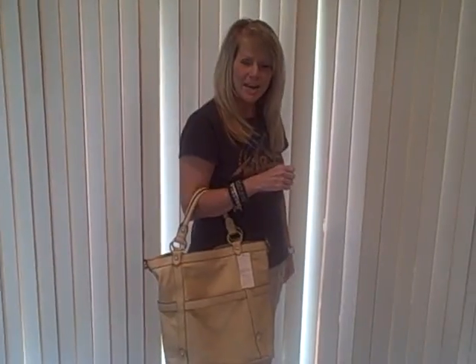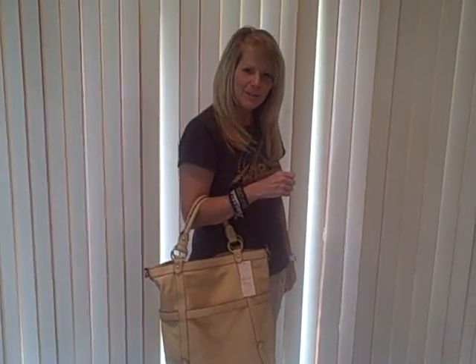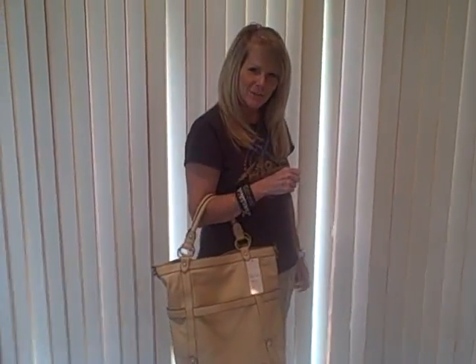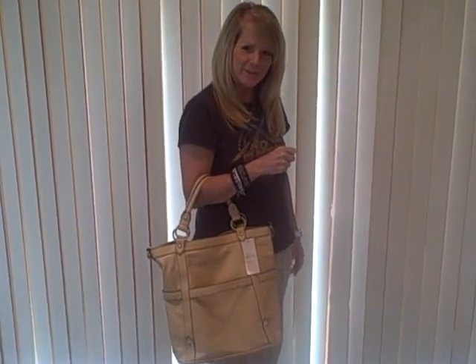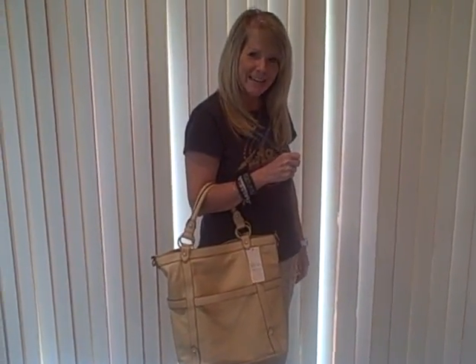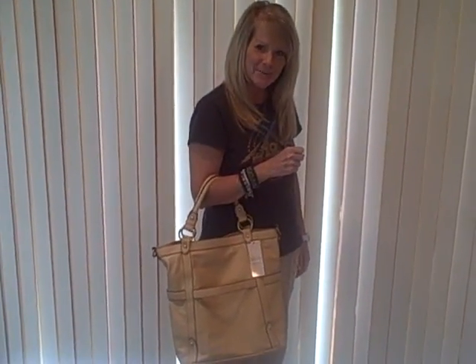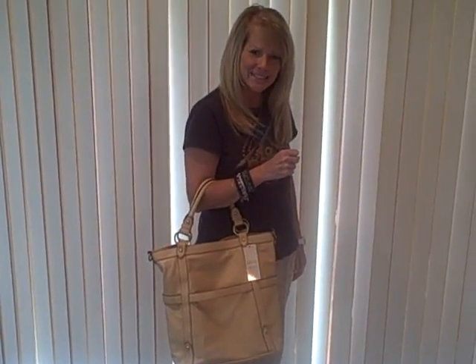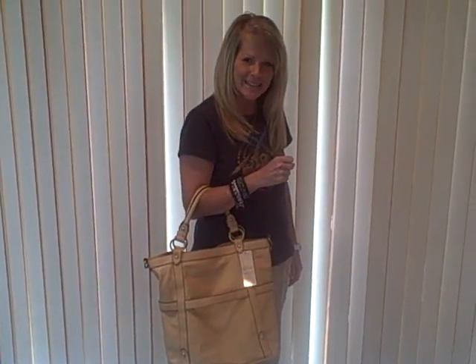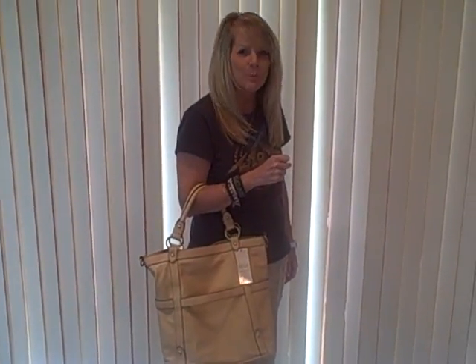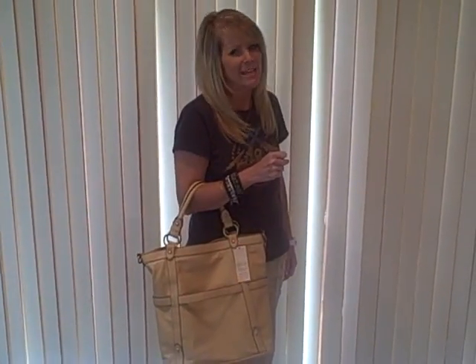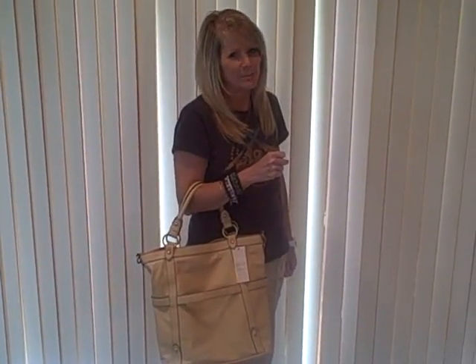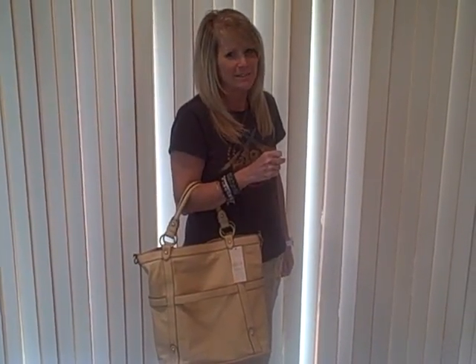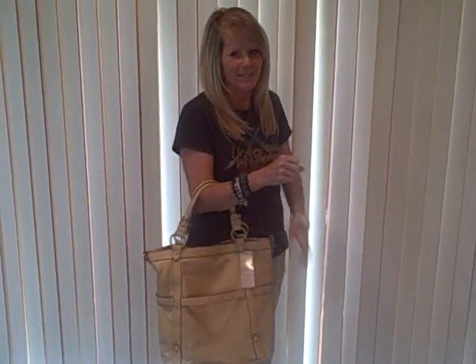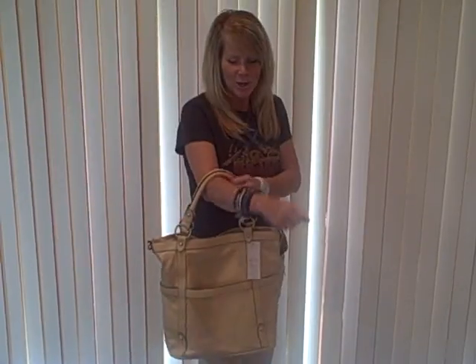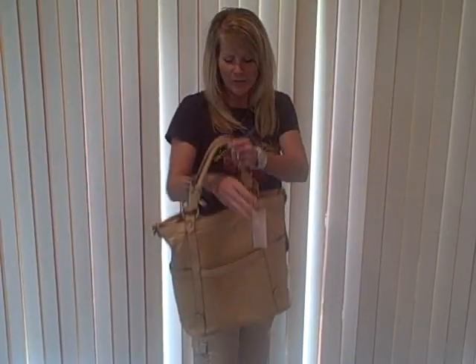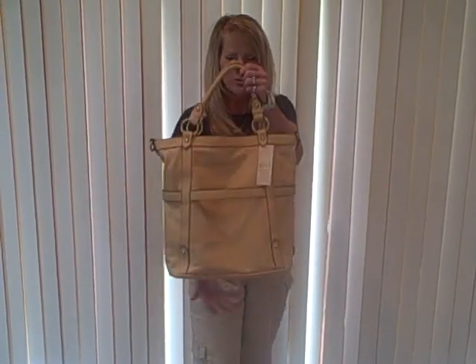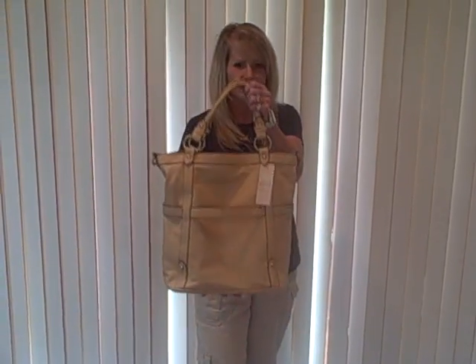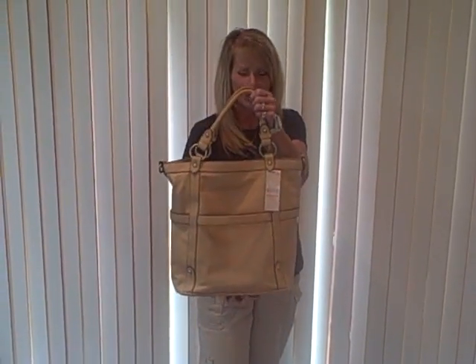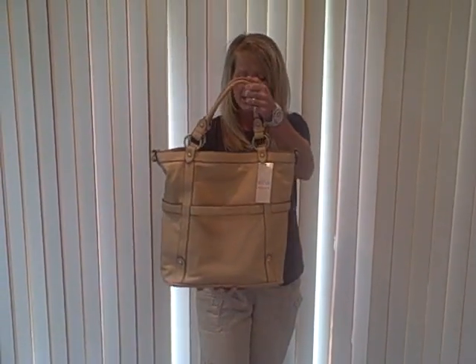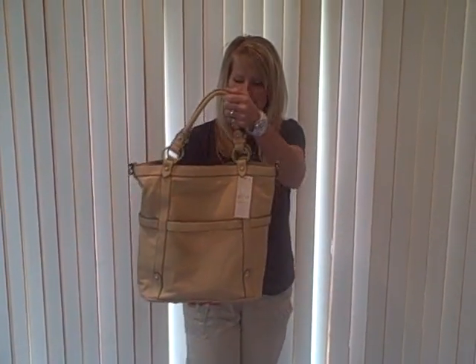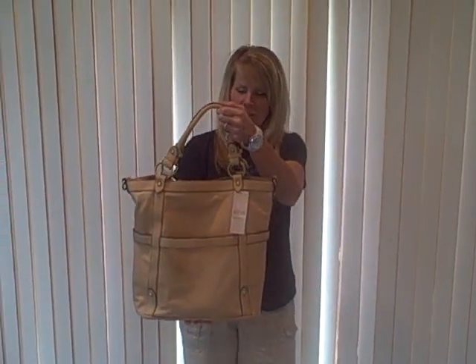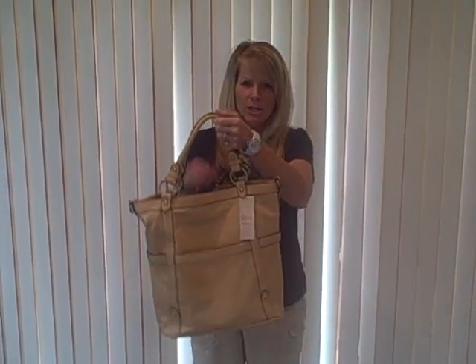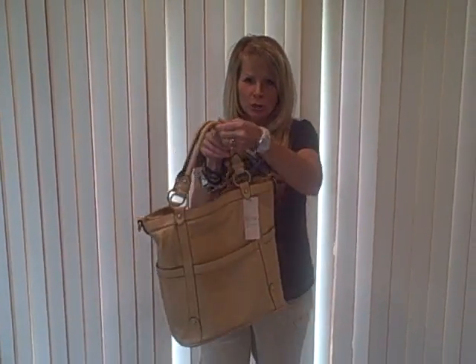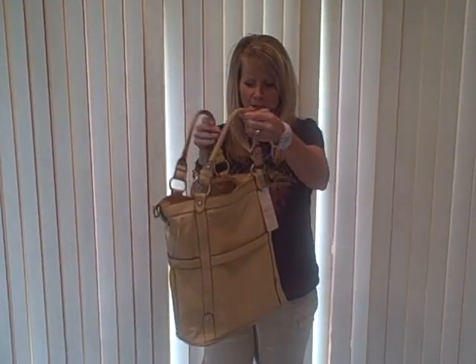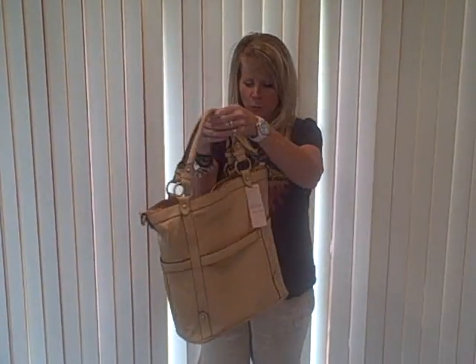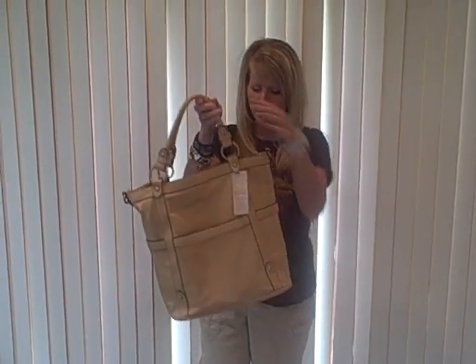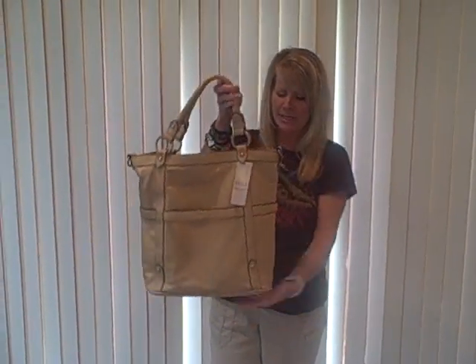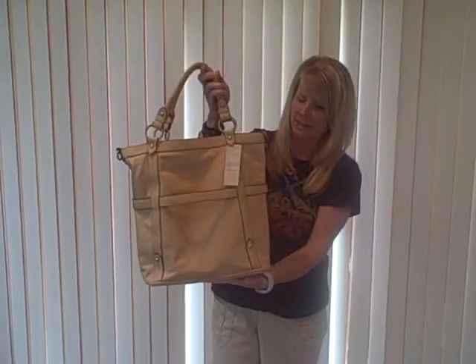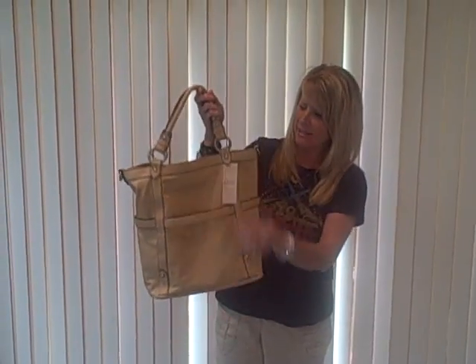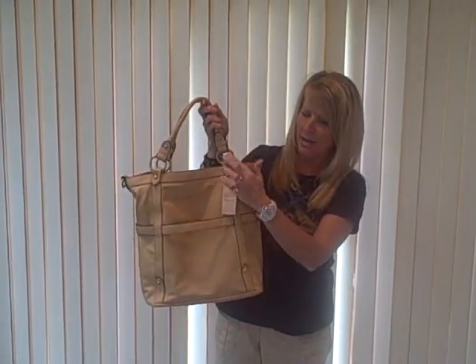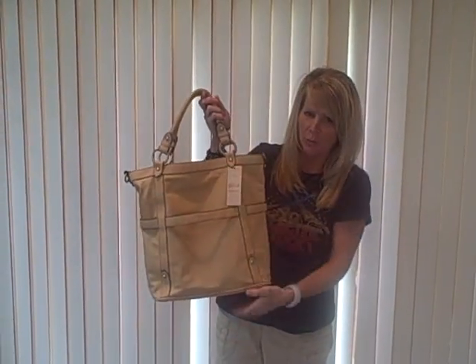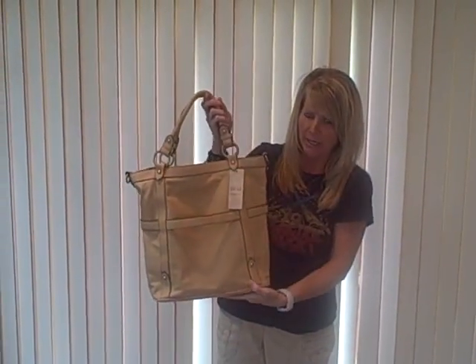Hi everyone! Thanks for joining me today at HandbagSteels.com with today's Handbag Deal of the Day. We have a beautiful, large, light tan tote — a two-handled tote with really pretty detailing. This has some brass hardware on it.